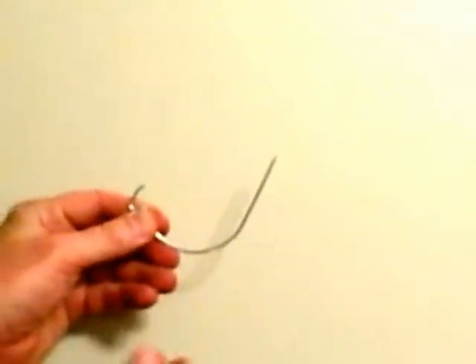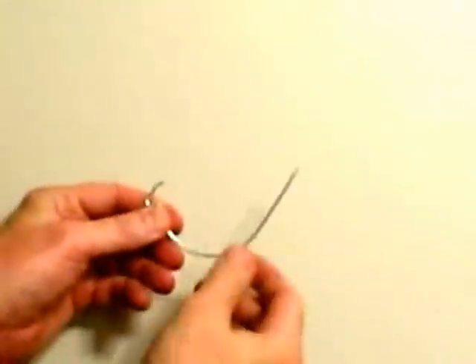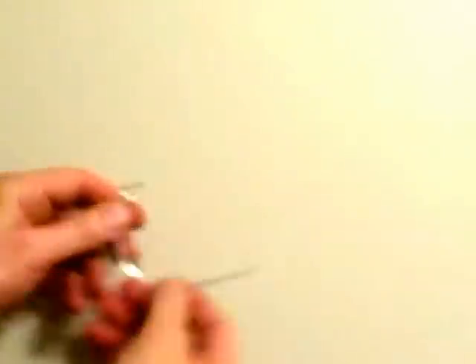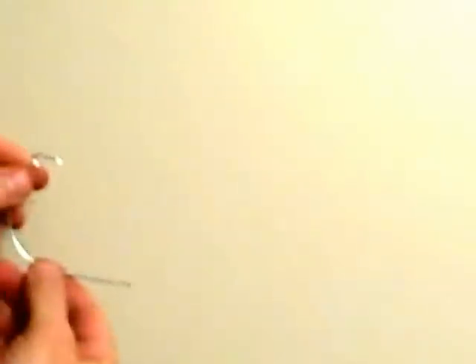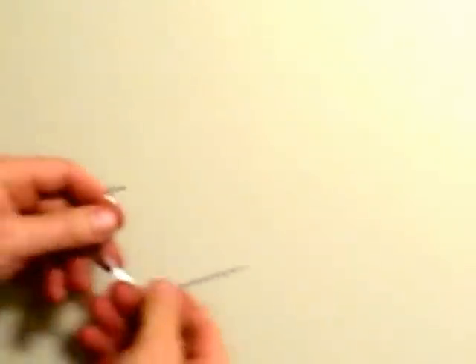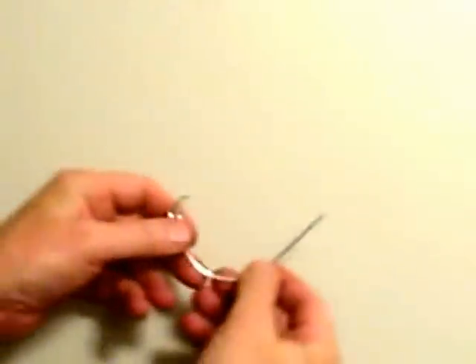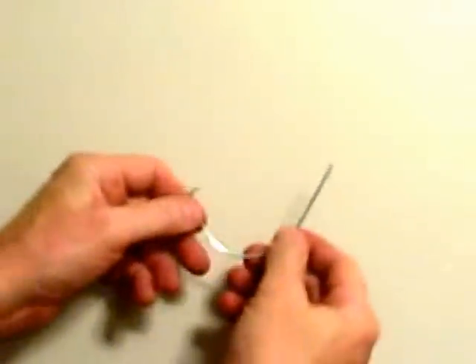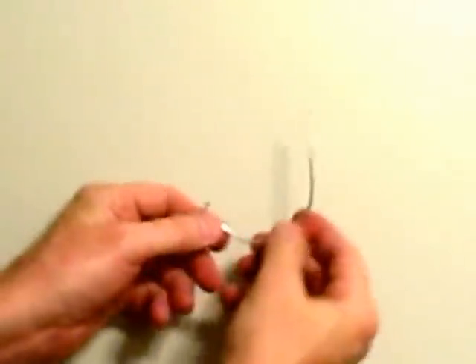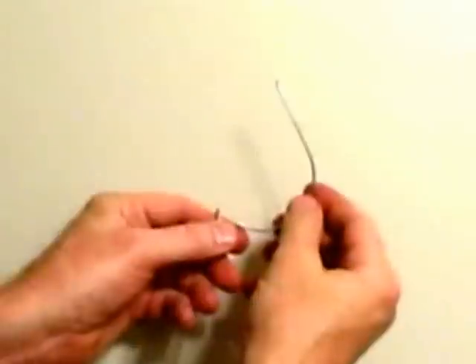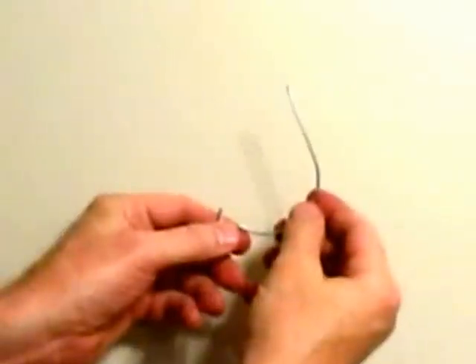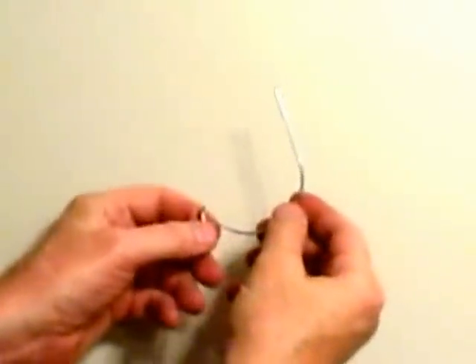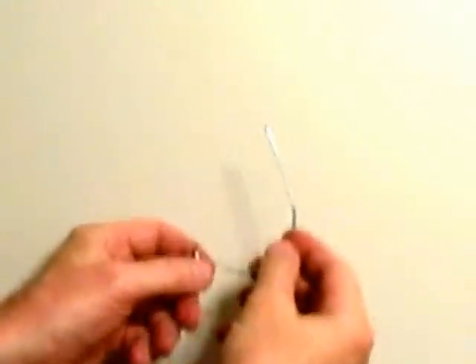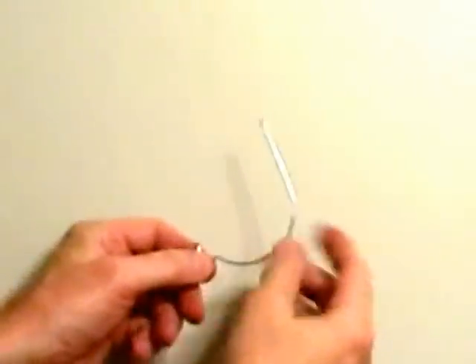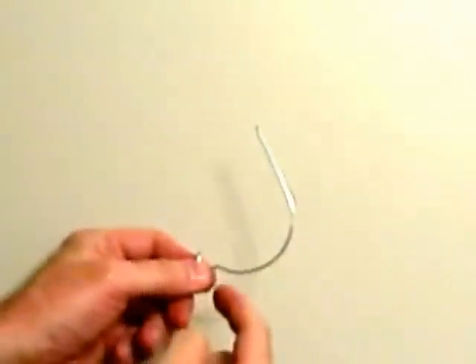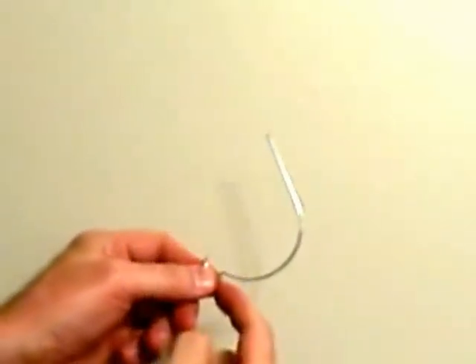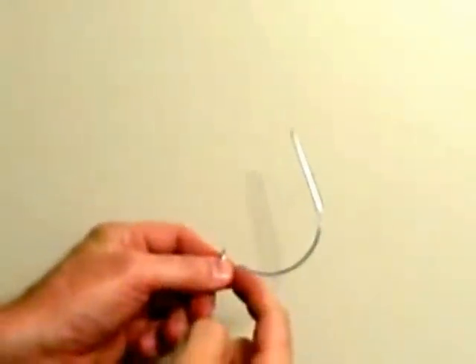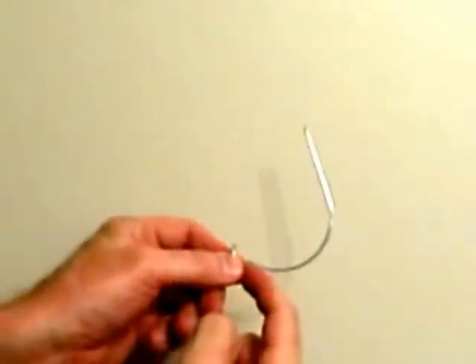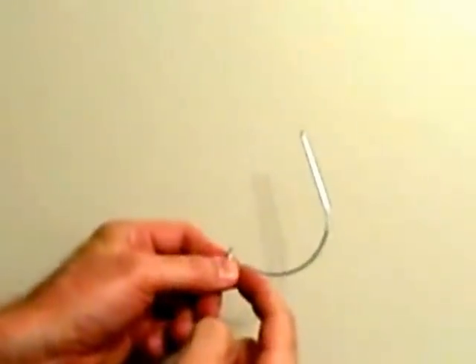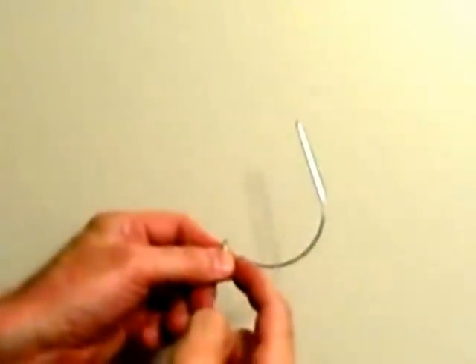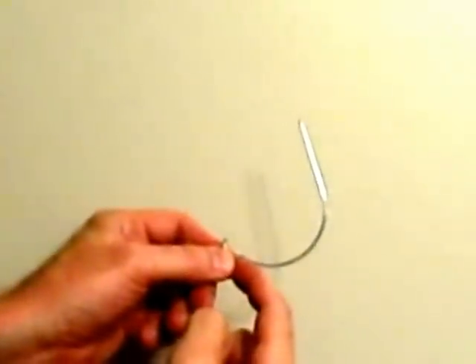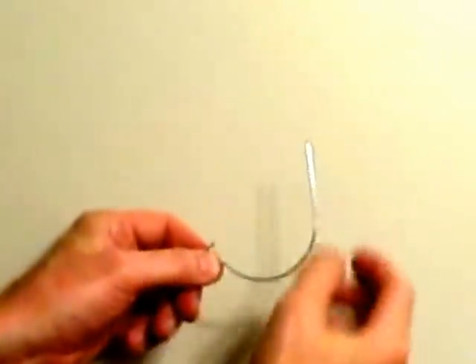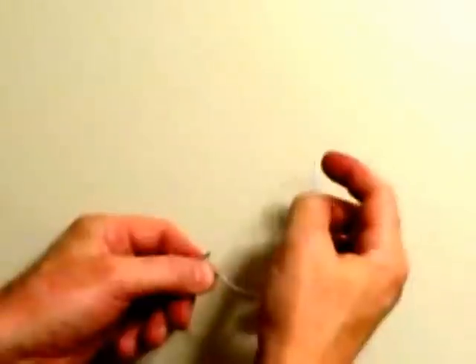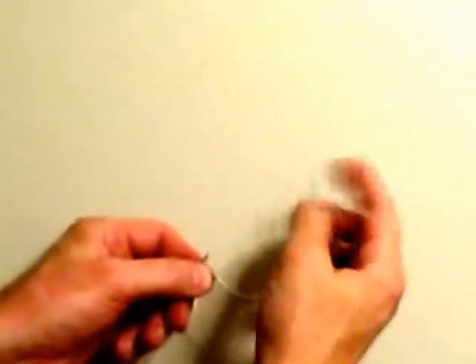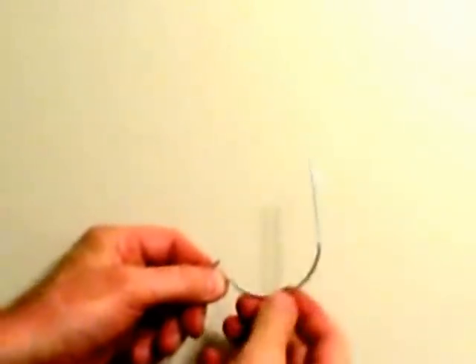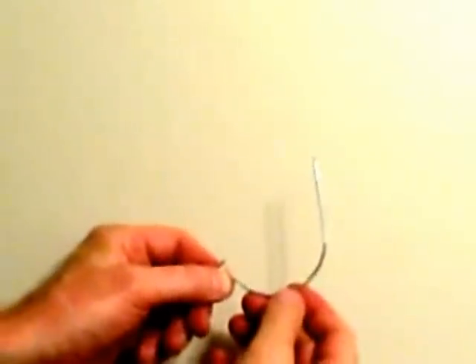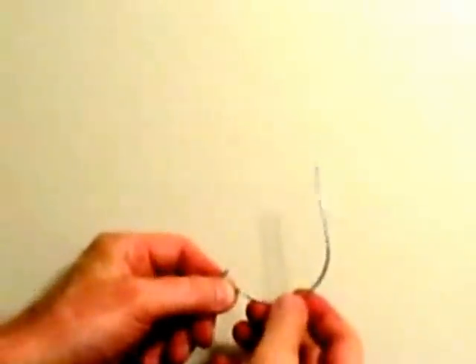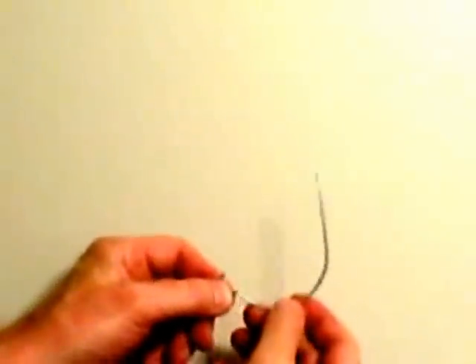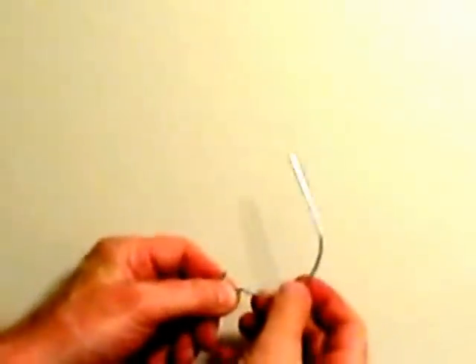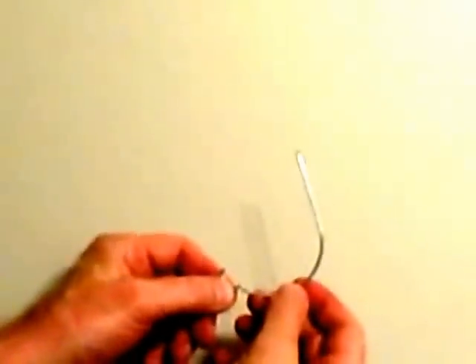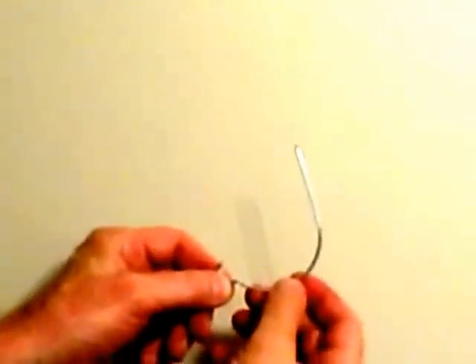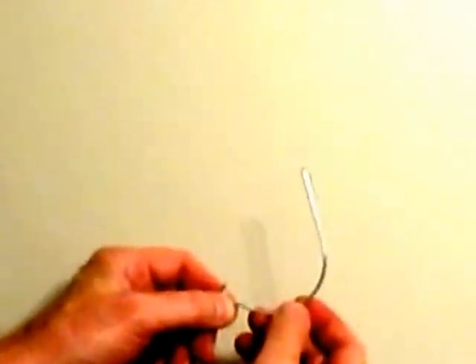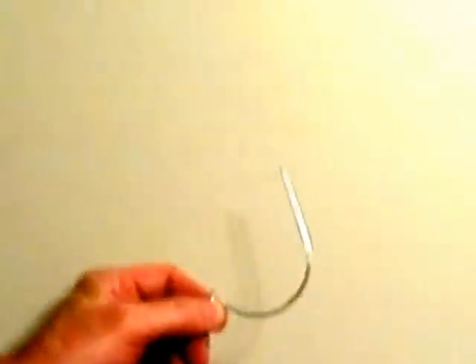will hold up to 50 pounds. I'm going to push it through the drywall, and it's going to come up from the back and wedge itself on this little hook right here, and then the back of this wire is going to embed itself into the back of the drywall.